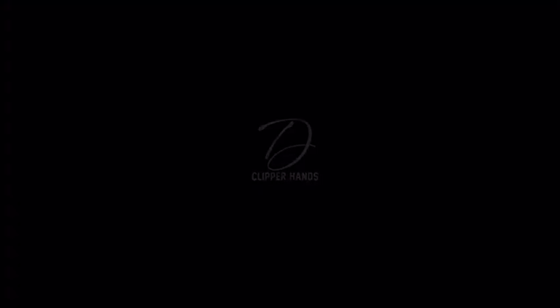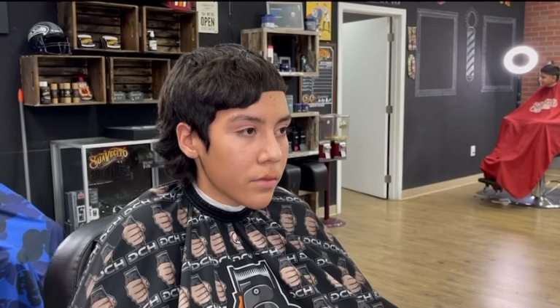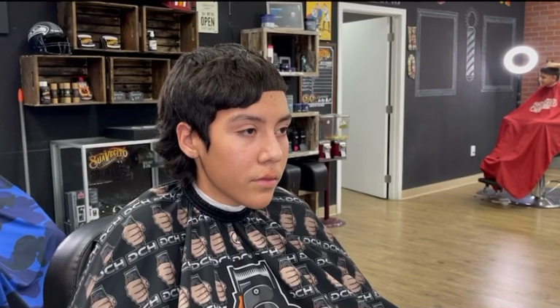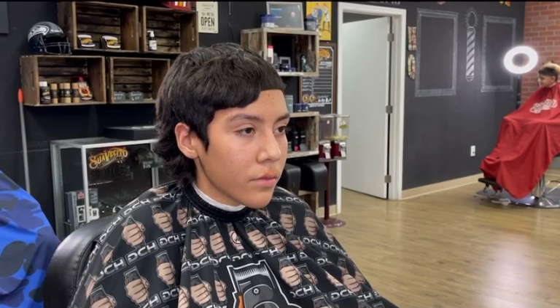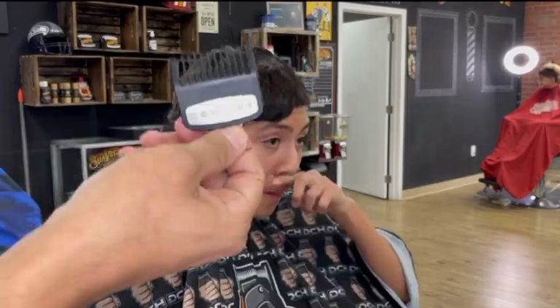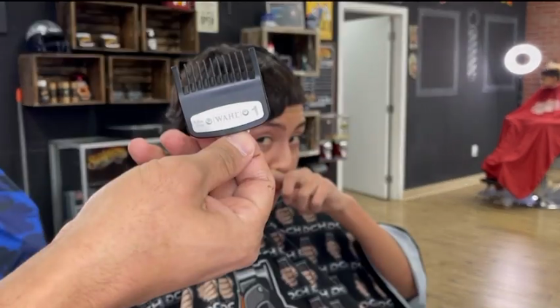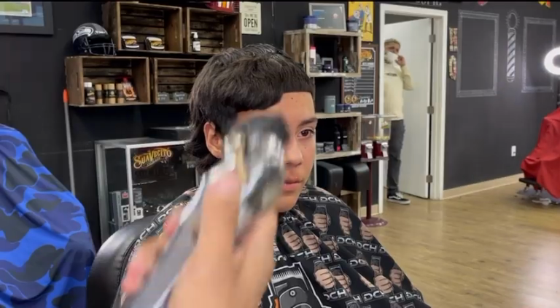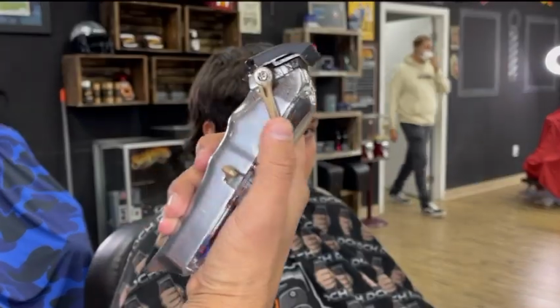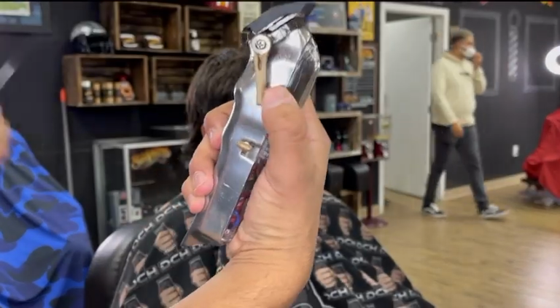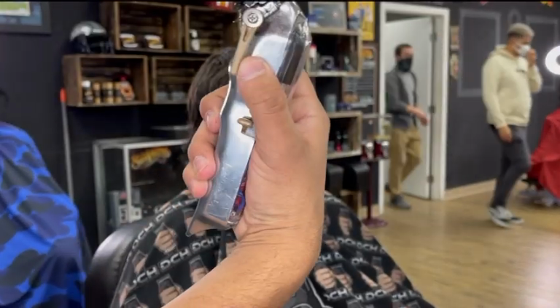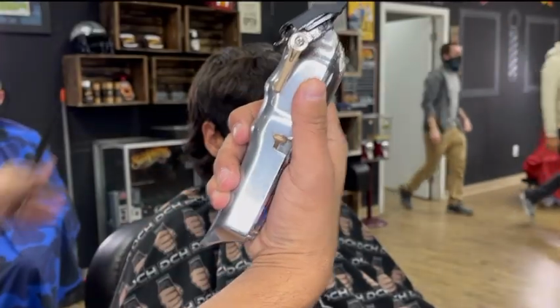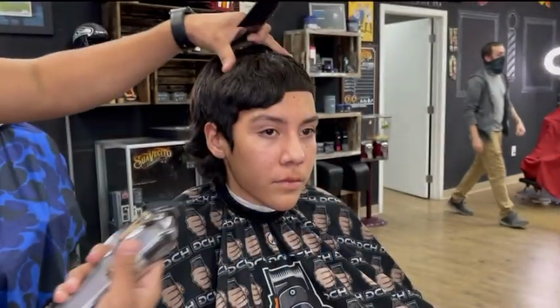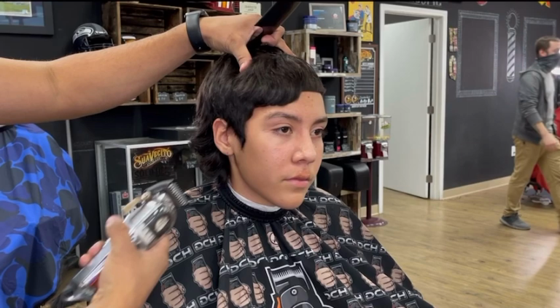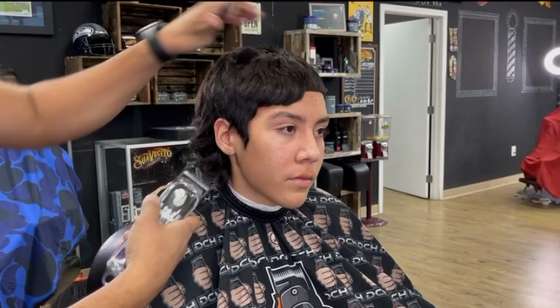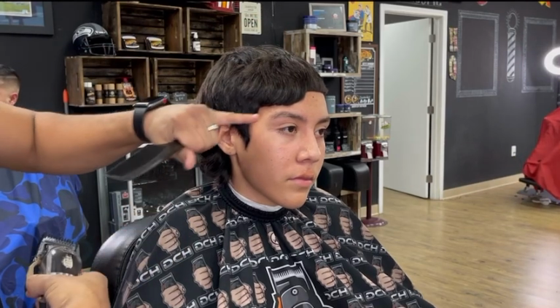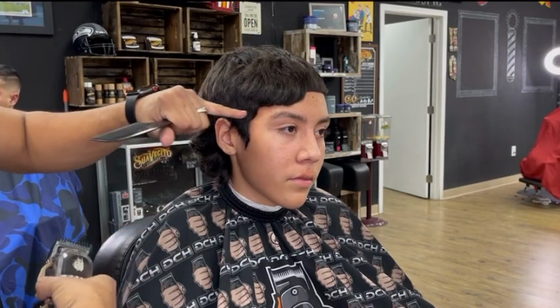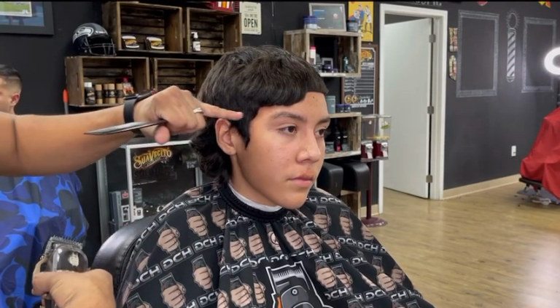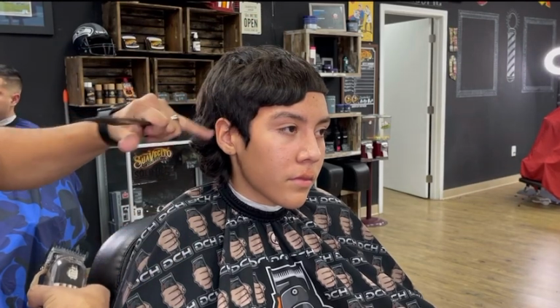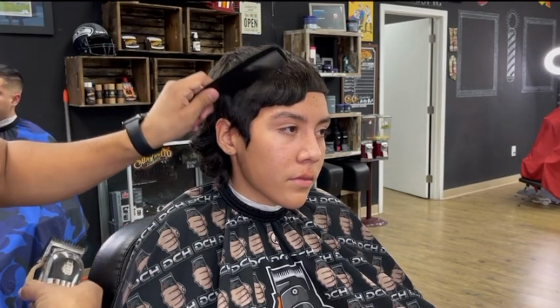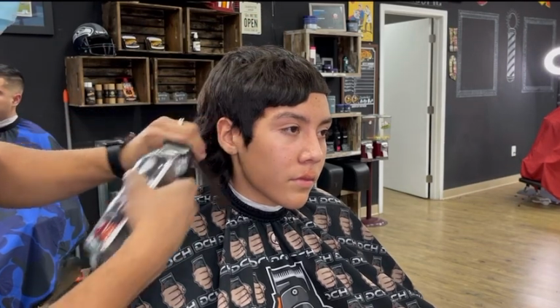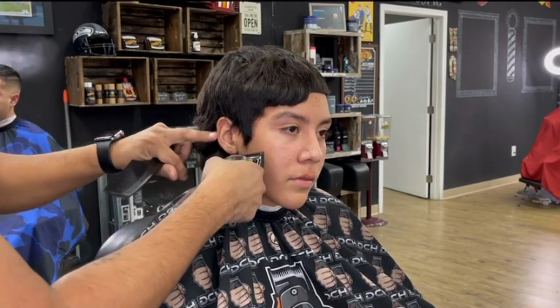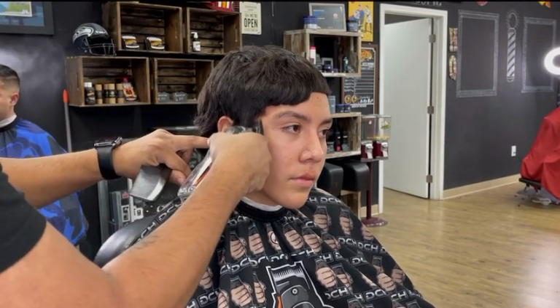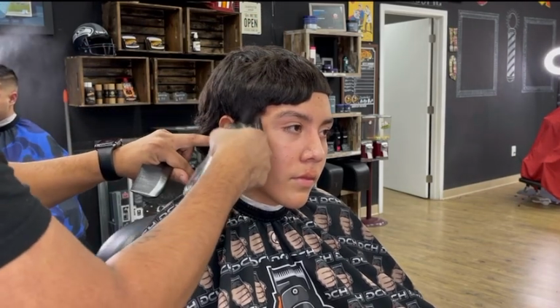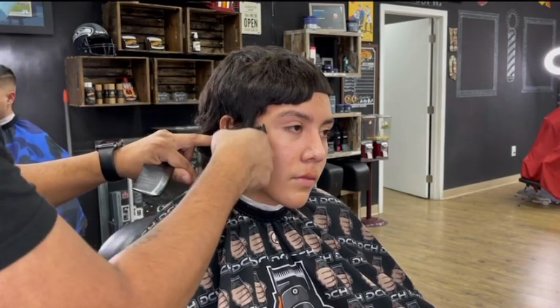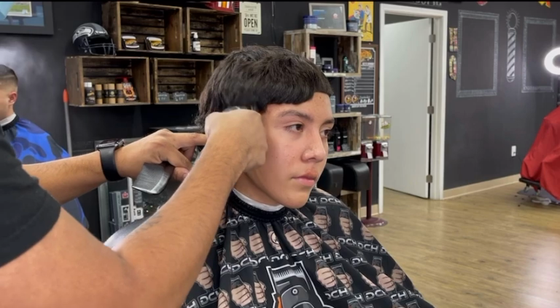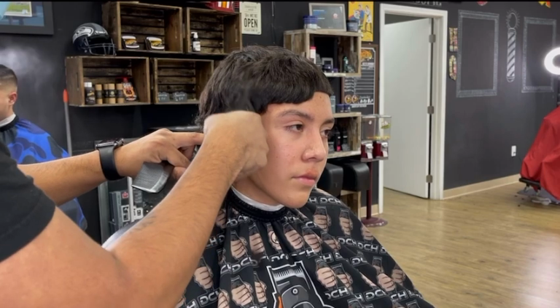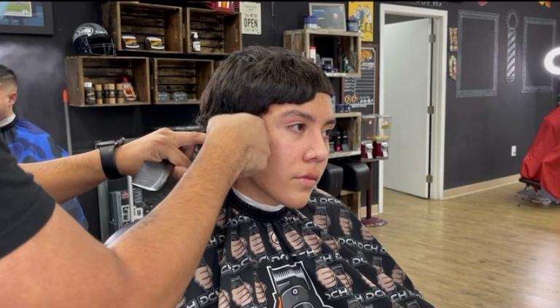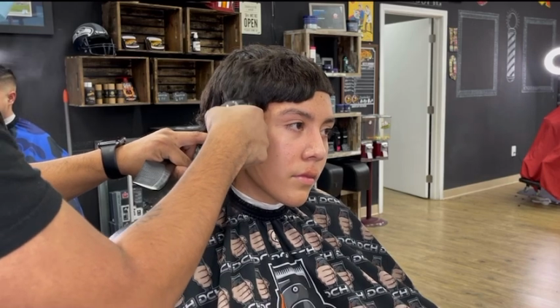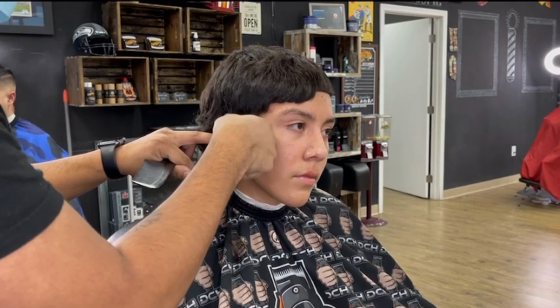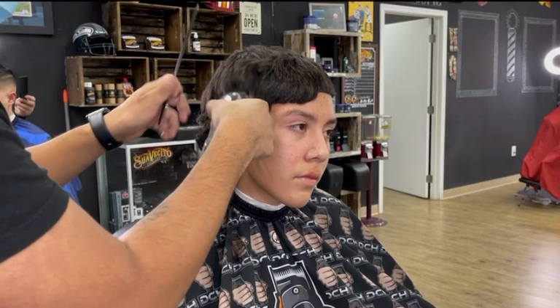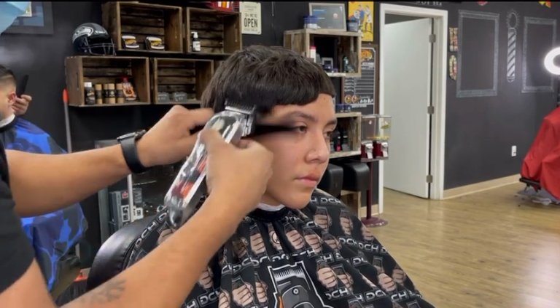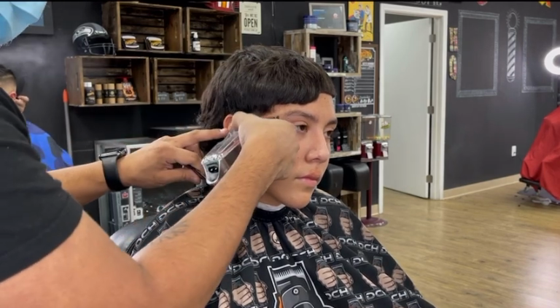Alright guys, I like to start off by using my one guard with the lever fully open. We're creating our guideline, and you want to go up an inch. When doing mullets, it's kind of like you're doing a taper — the only difference is you're doing a high taper.